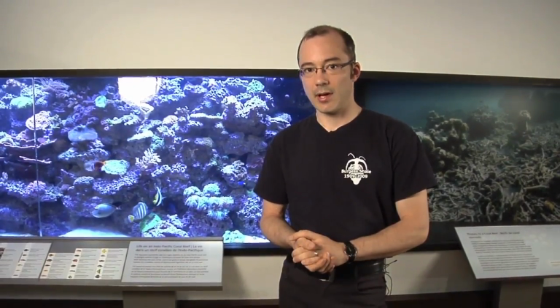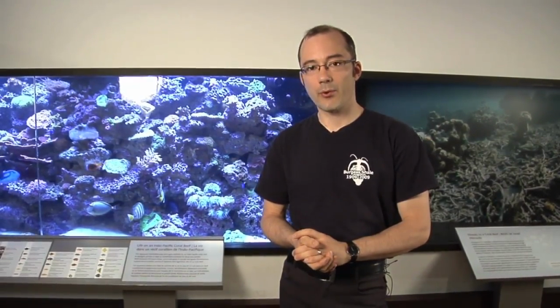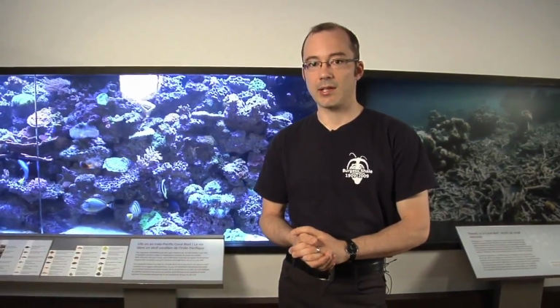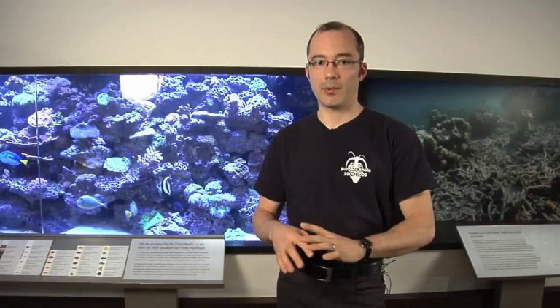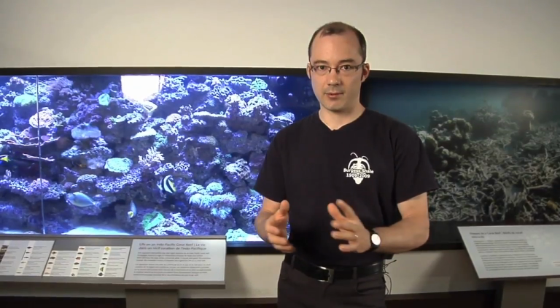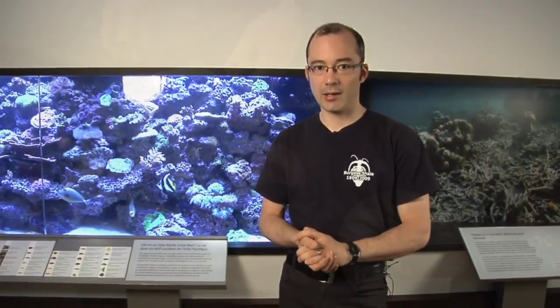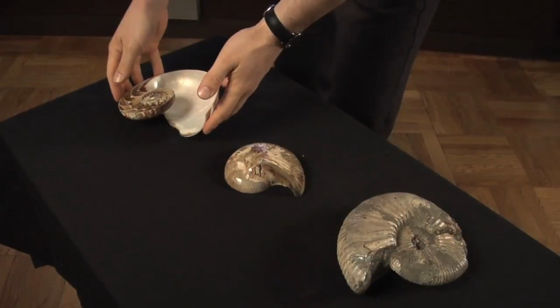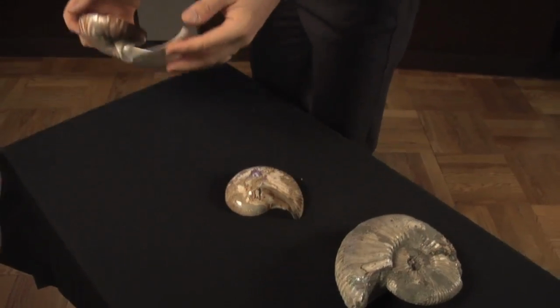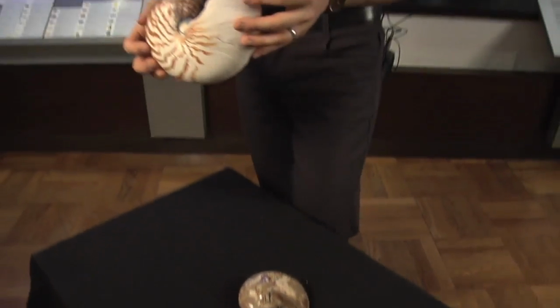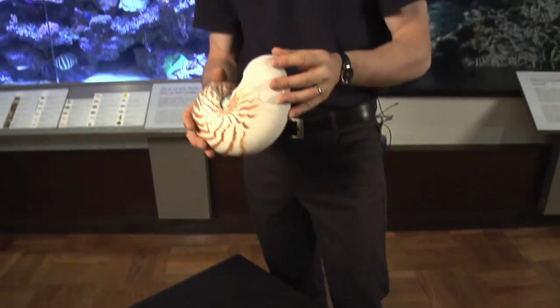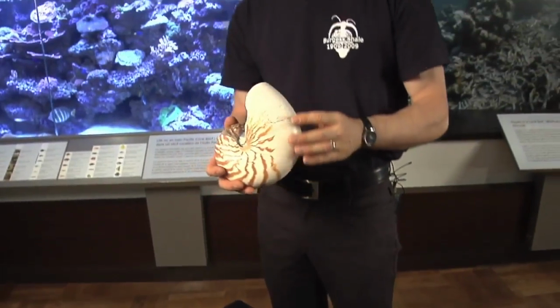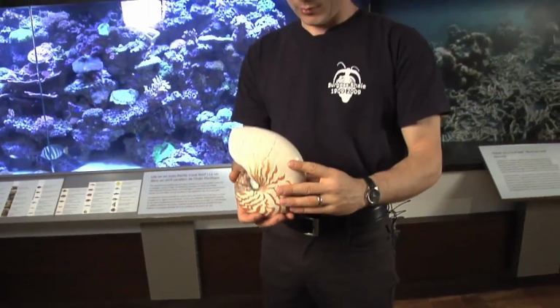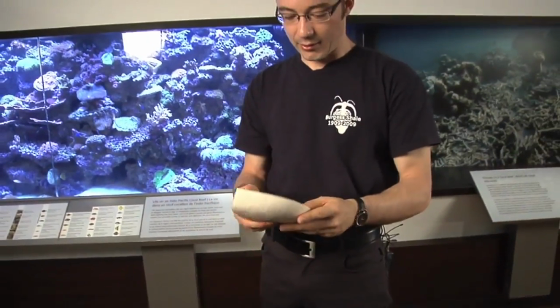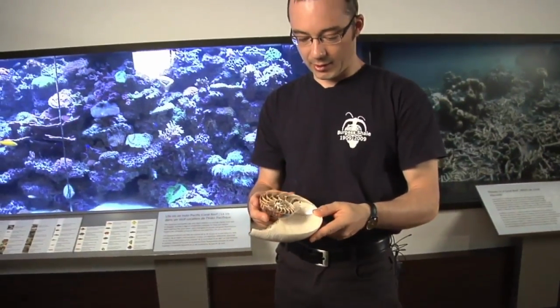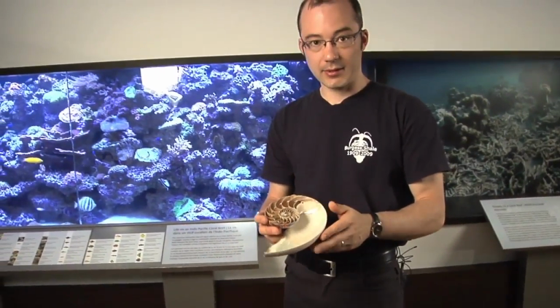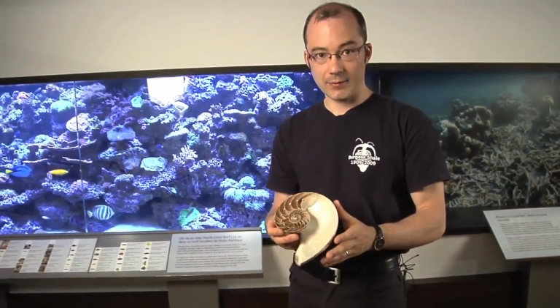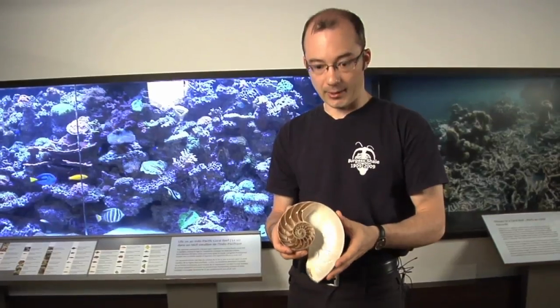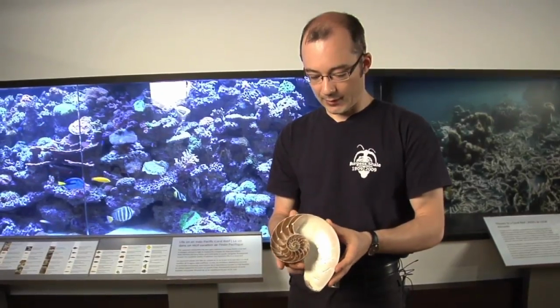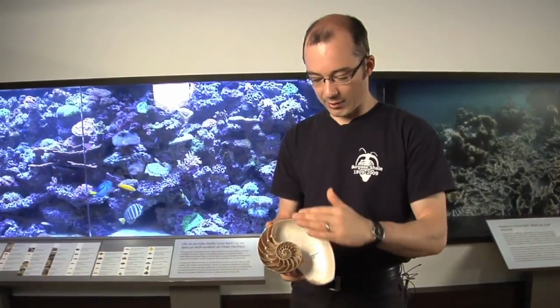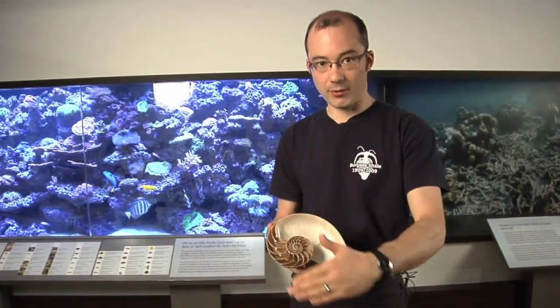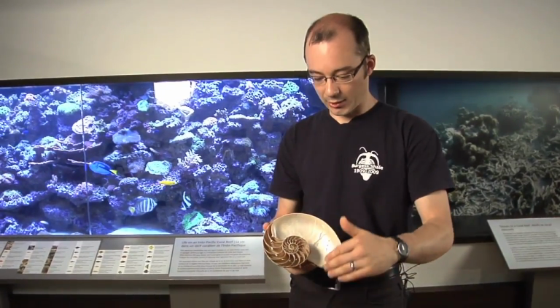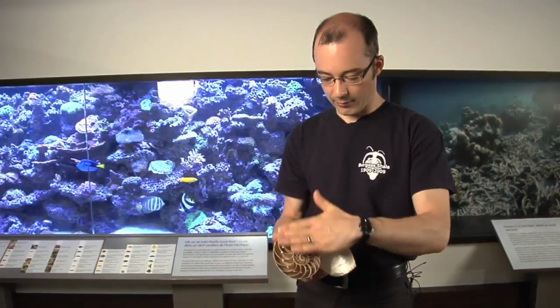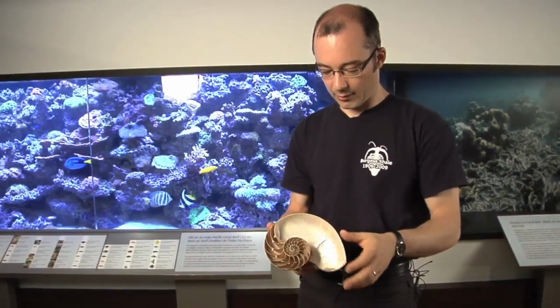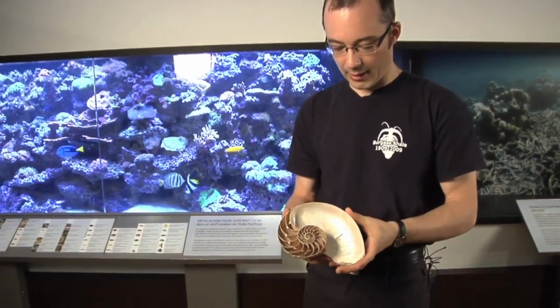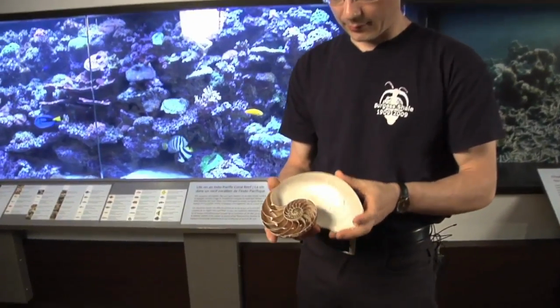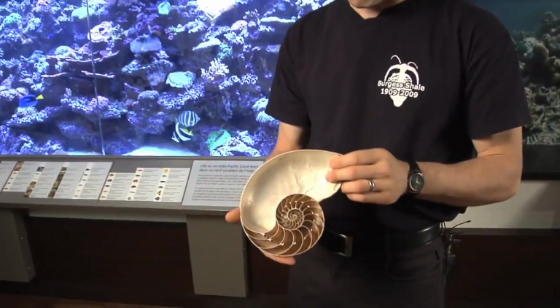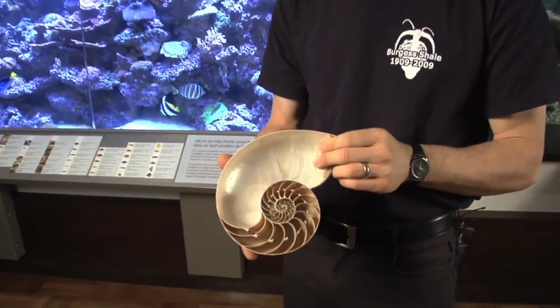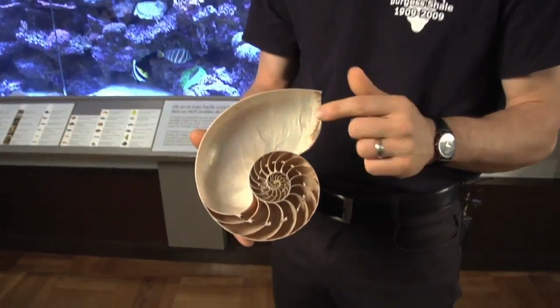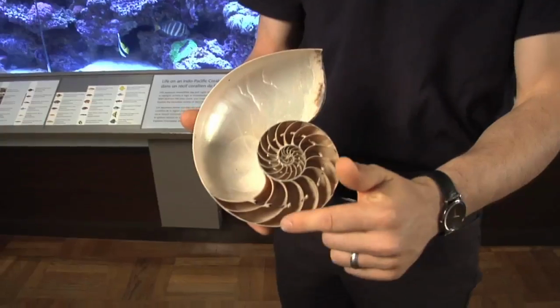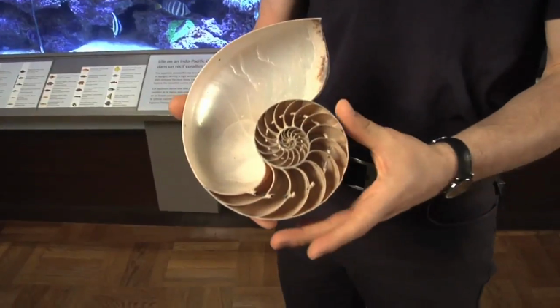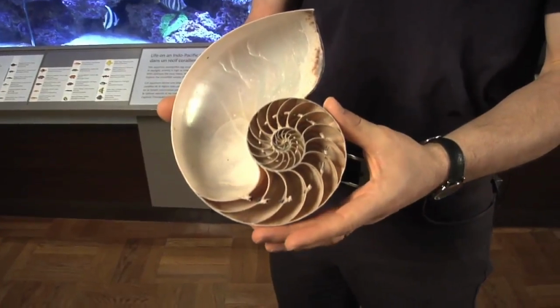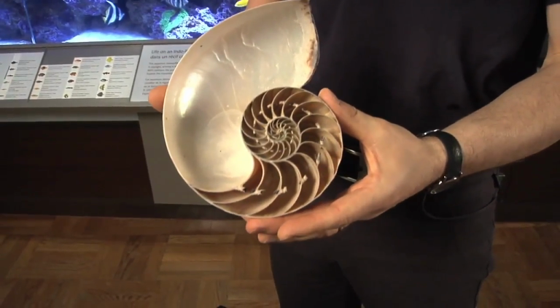There are some forms that develop an external shell. Here is the shell of Nautilus, which is an organism that still lives today. This is a cross-section of the shell showing you the internal morphology of the chamber structure of the shell.